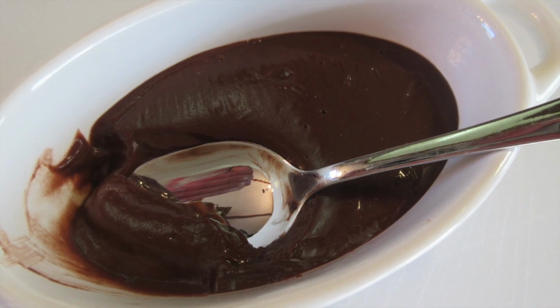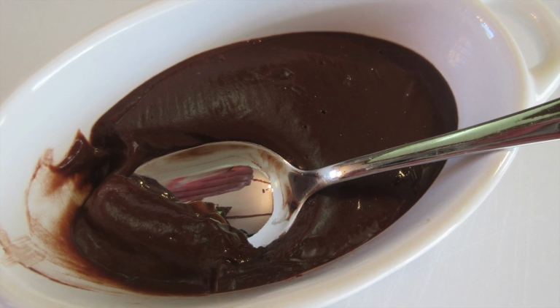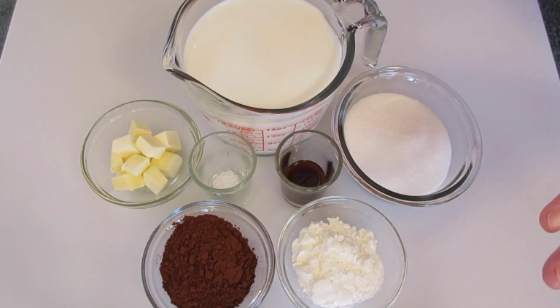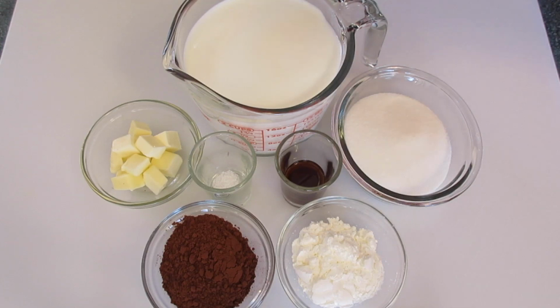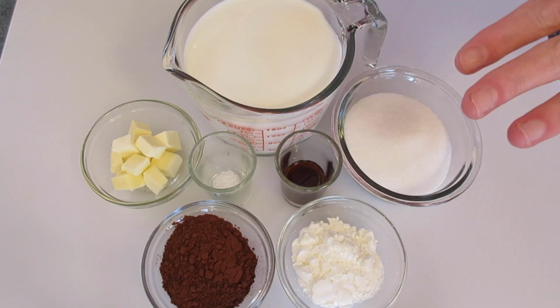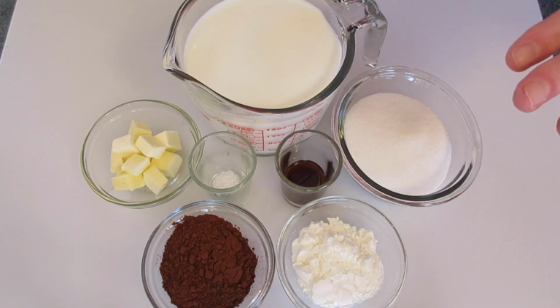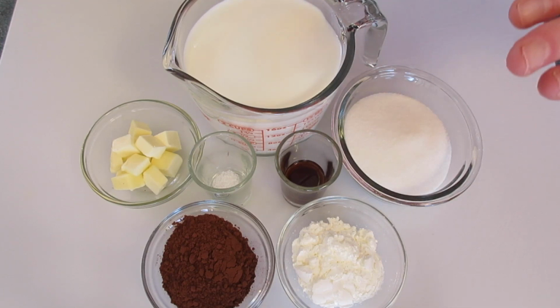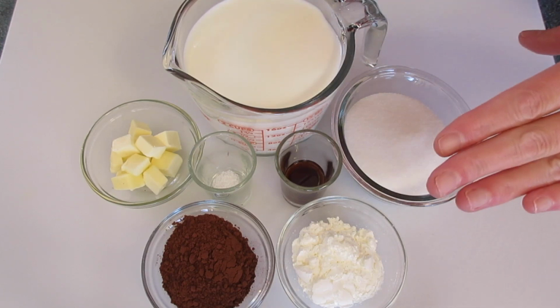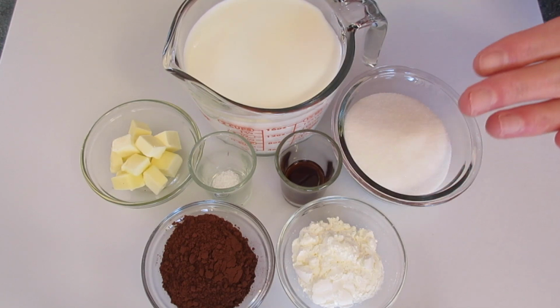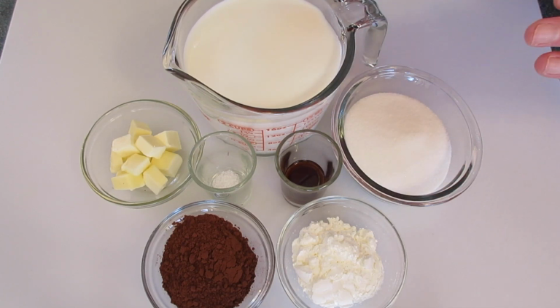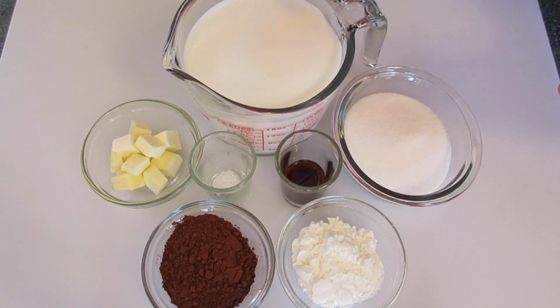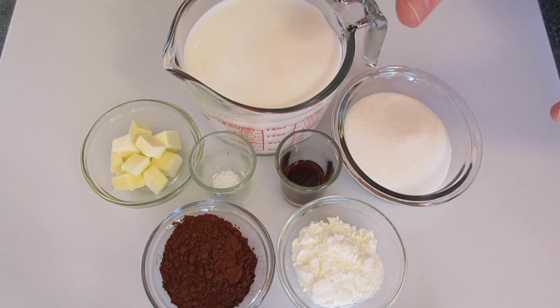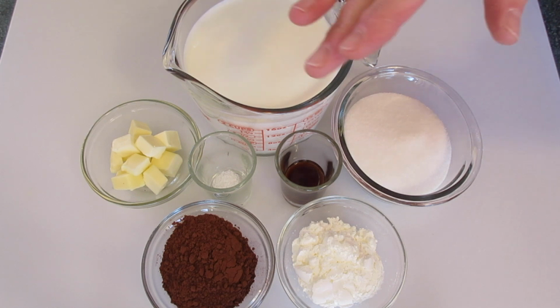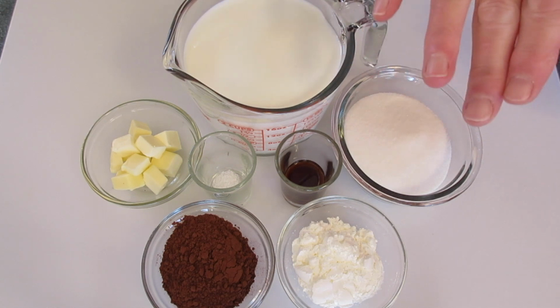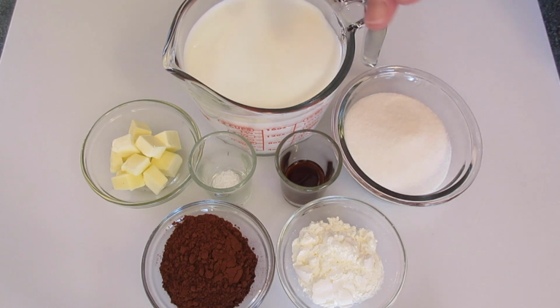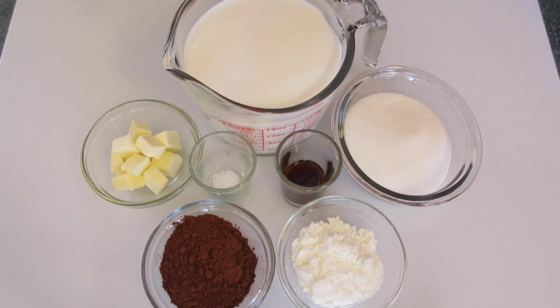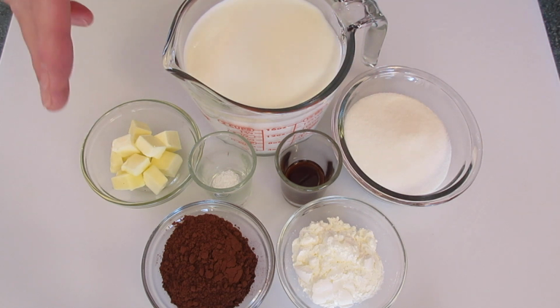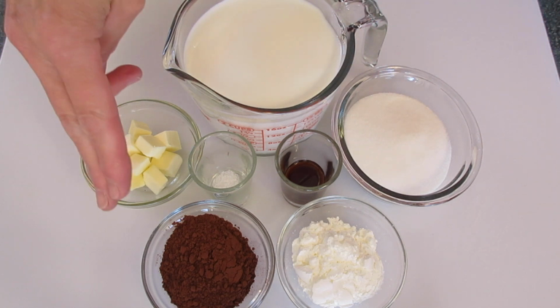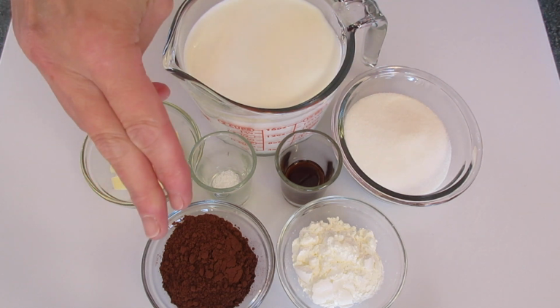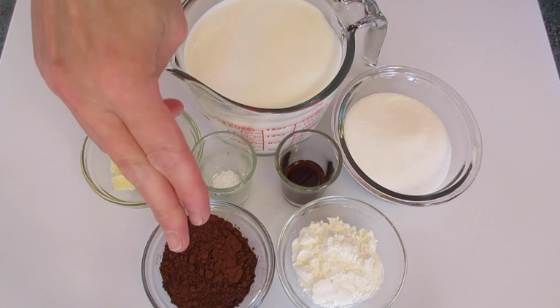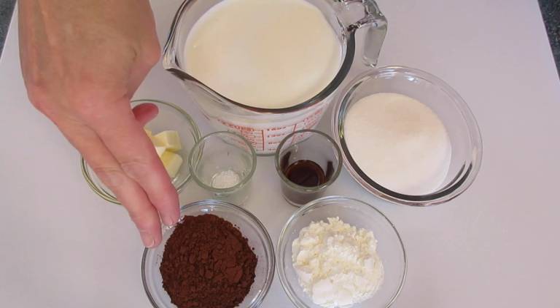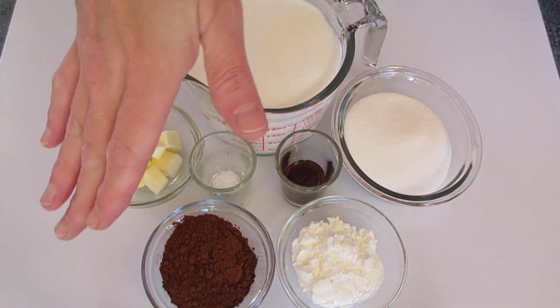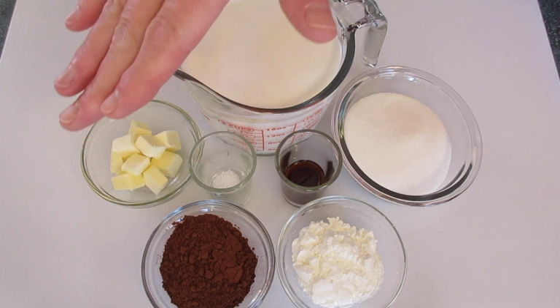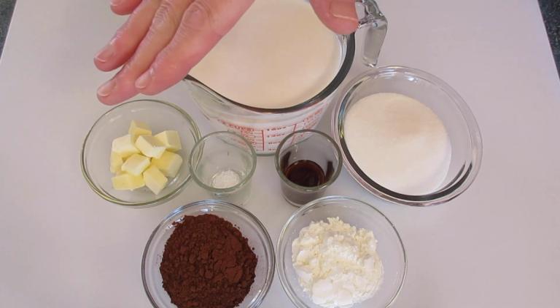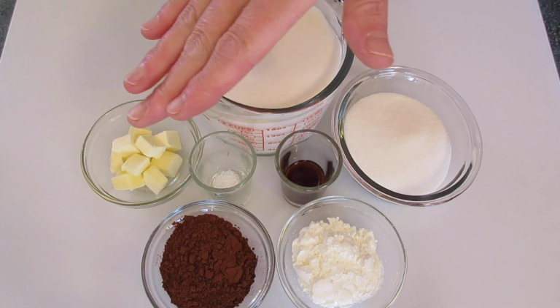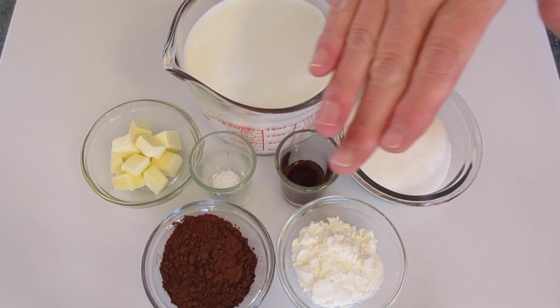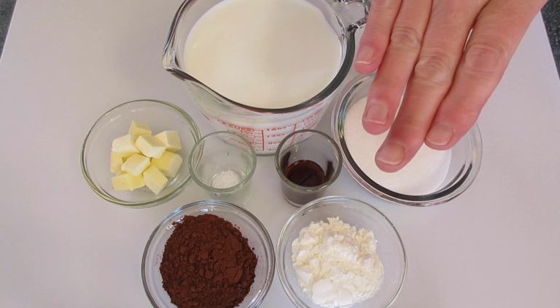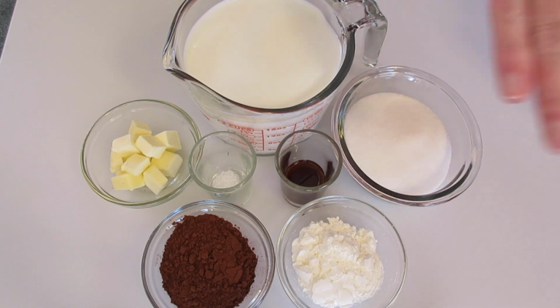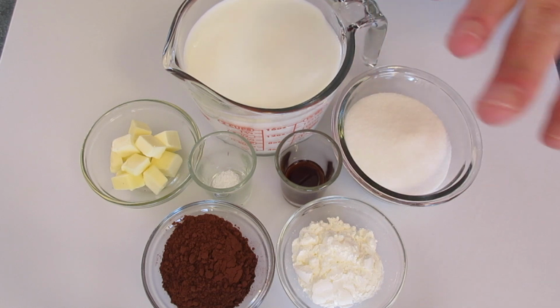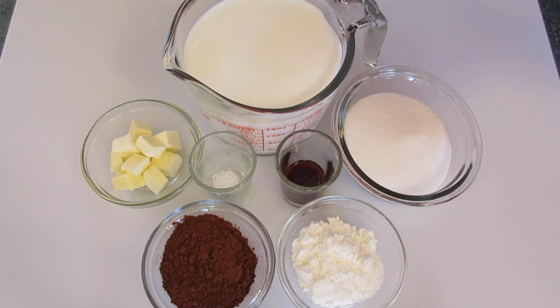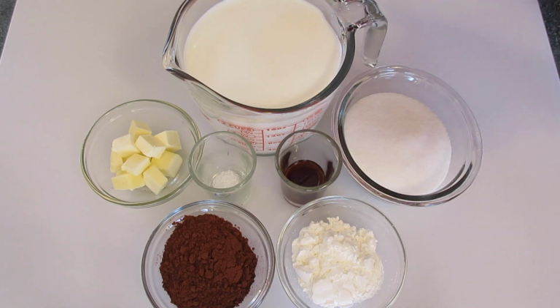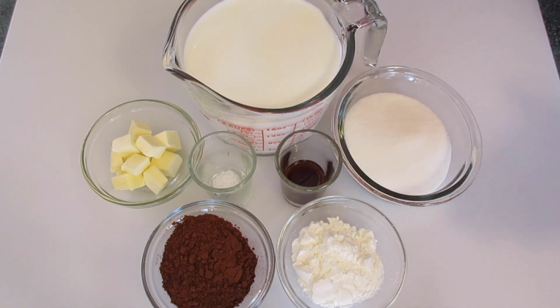Hey guys, Deronda here. I have received many requests on how to make chocolate pudding the old-fashioned way. So let's get started.